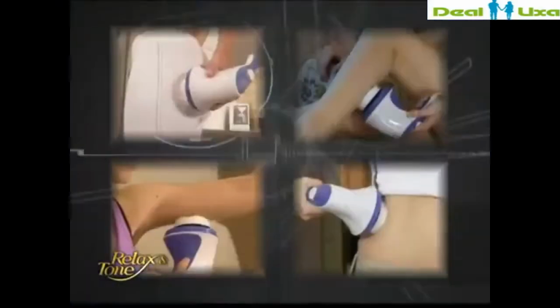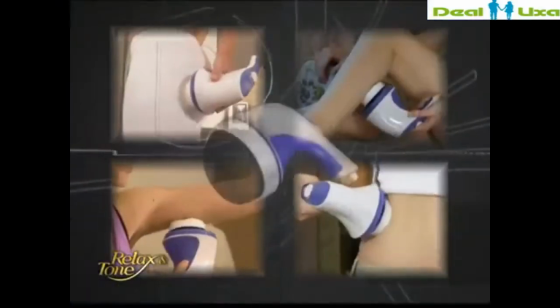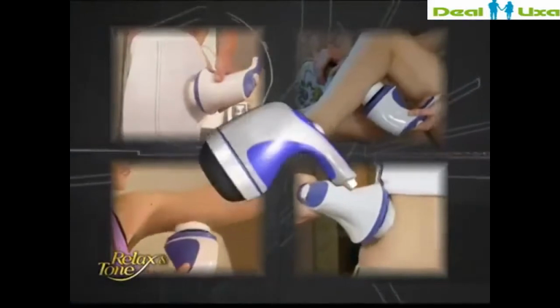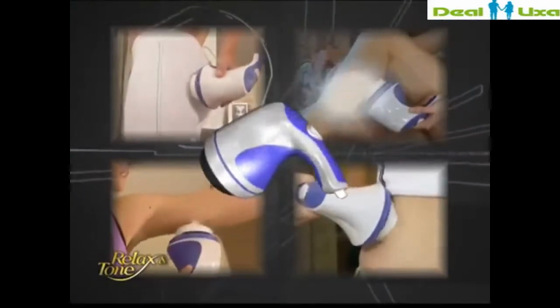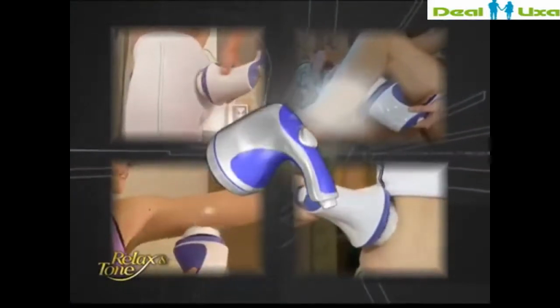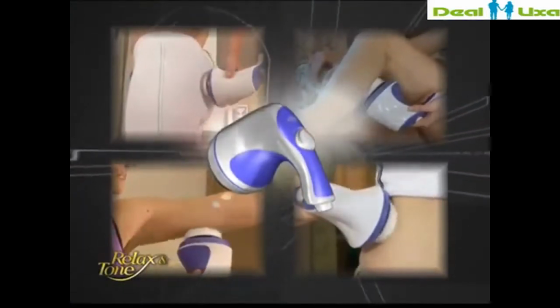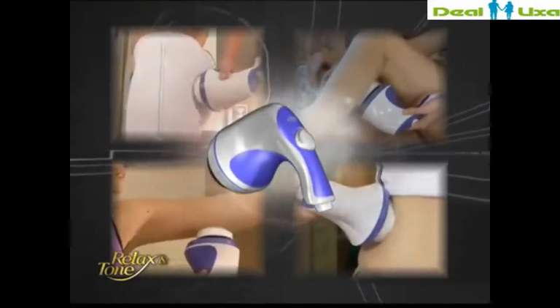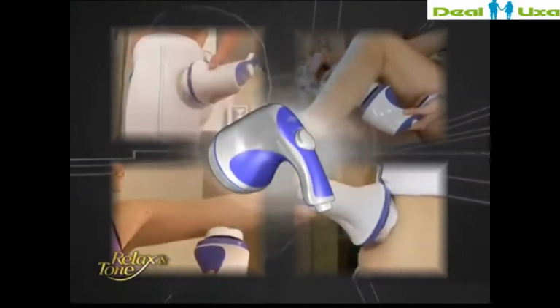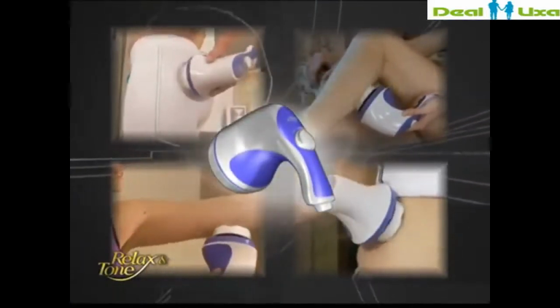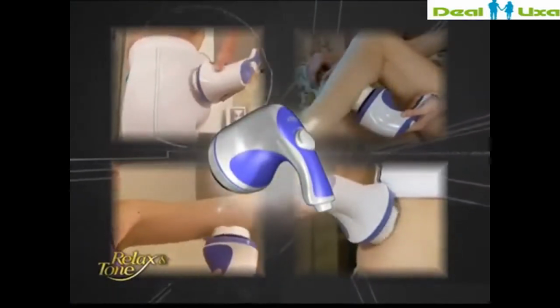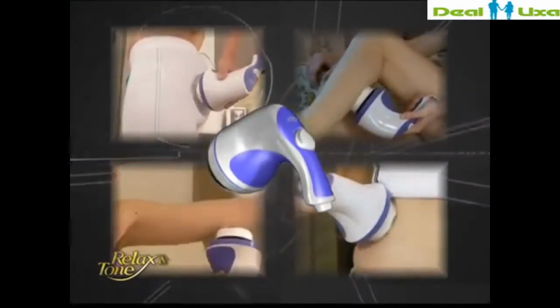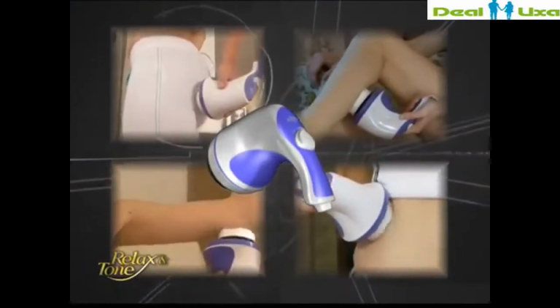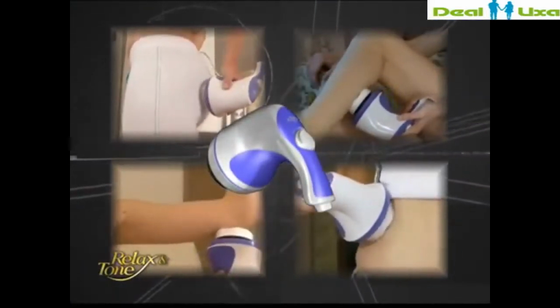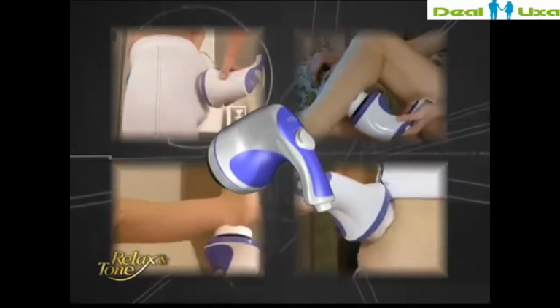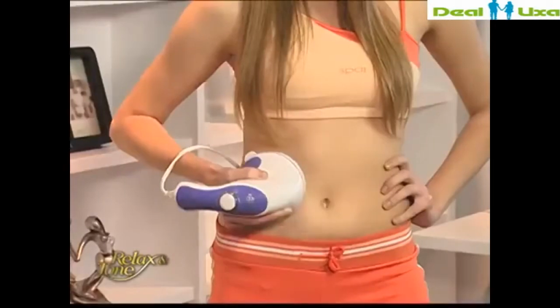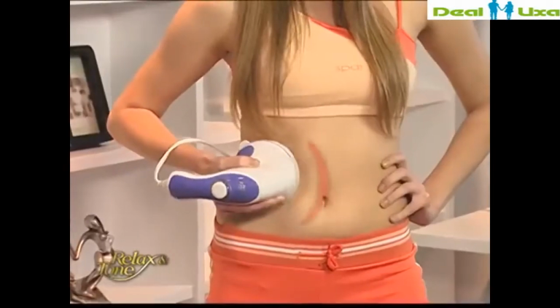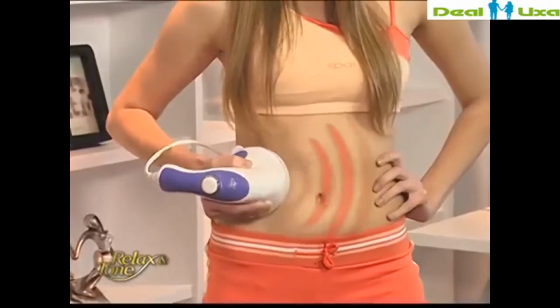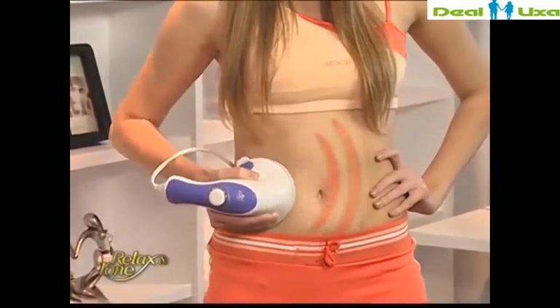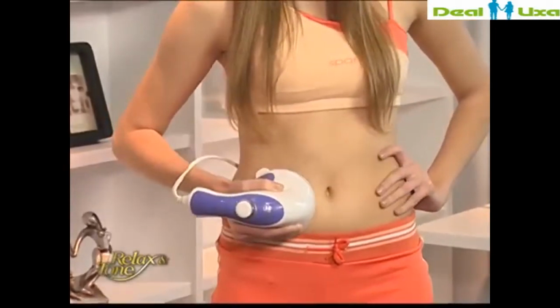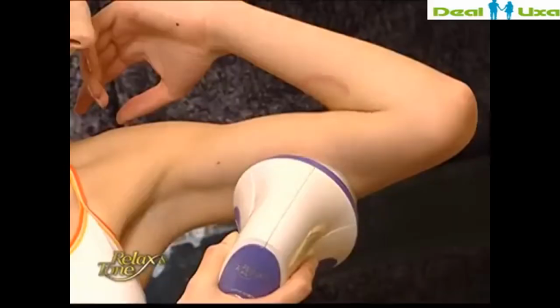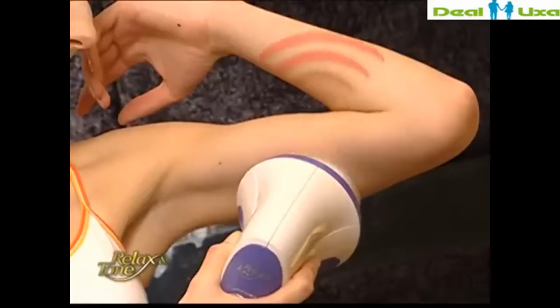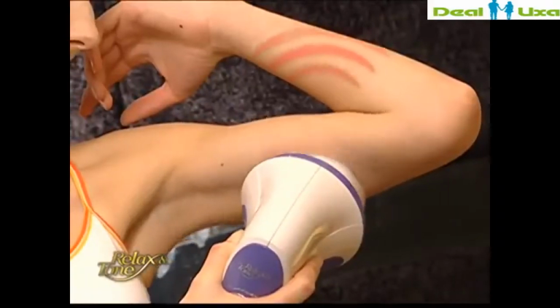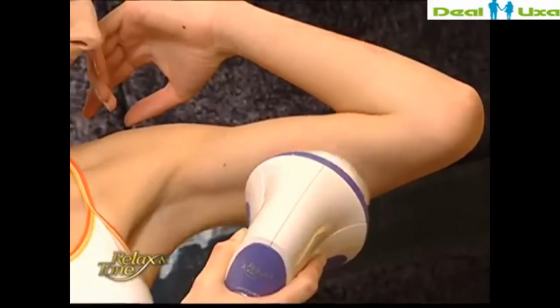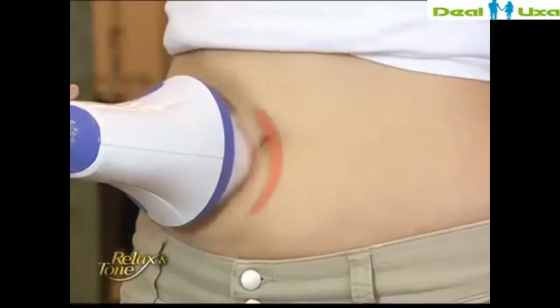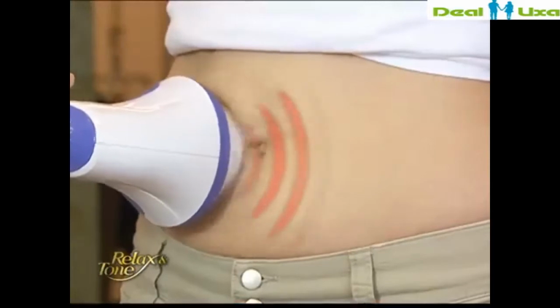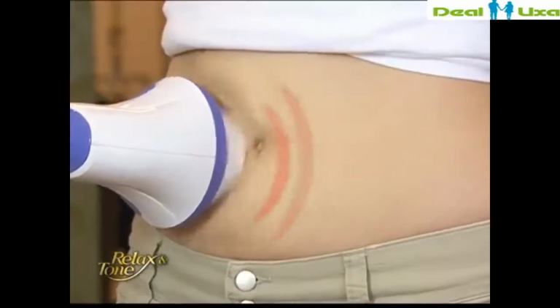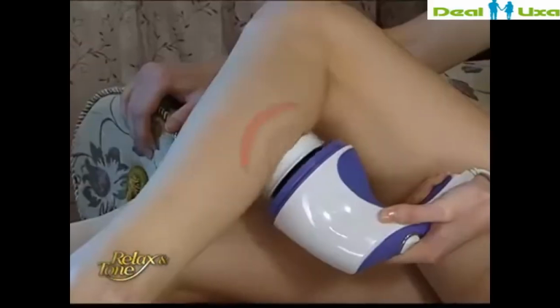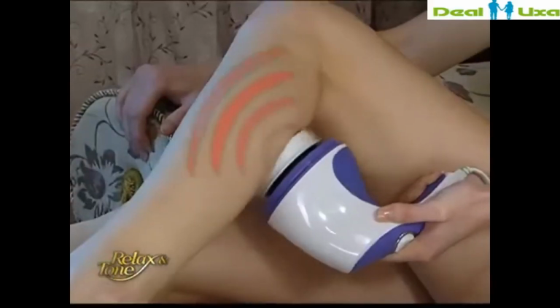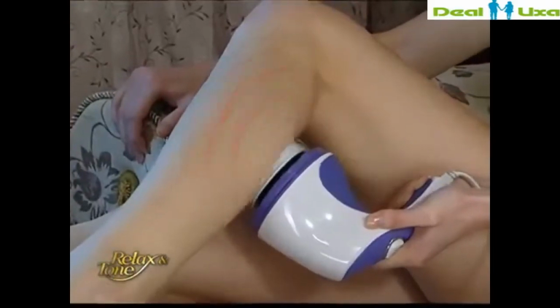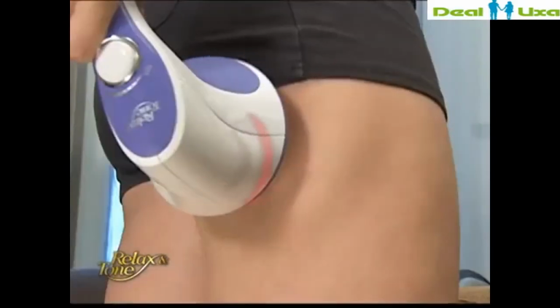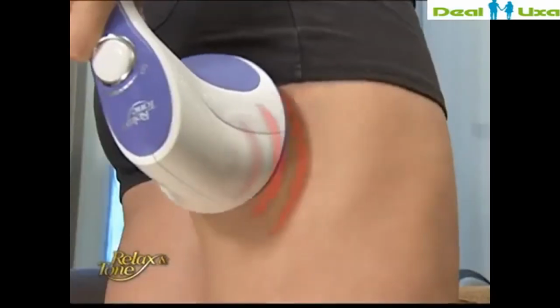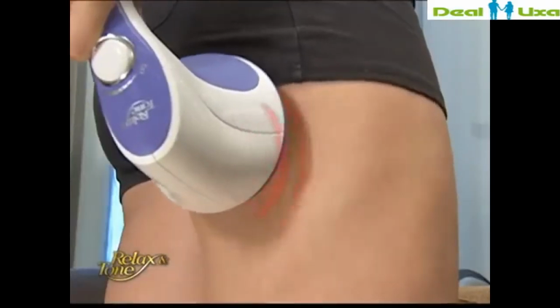Relax and Tone is an amazing device that can deliver a full-body workout without exercising. Simply place it over any area of your body you wish to slim down, and it will effectively shake away excess fat and get rid of unsightly cellulite.